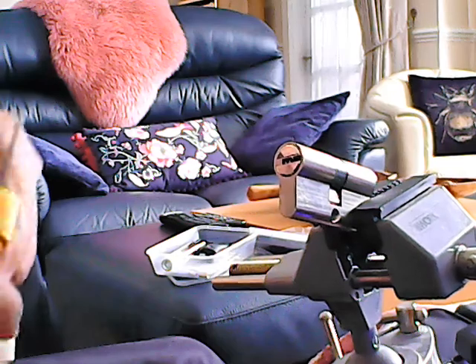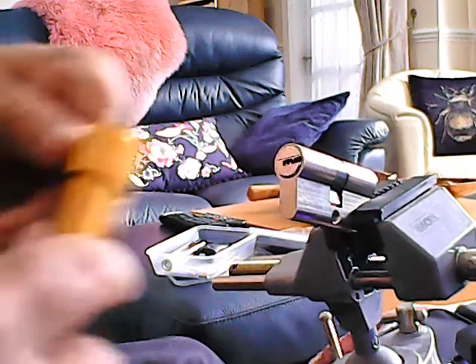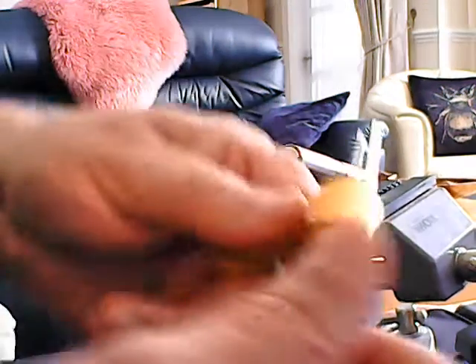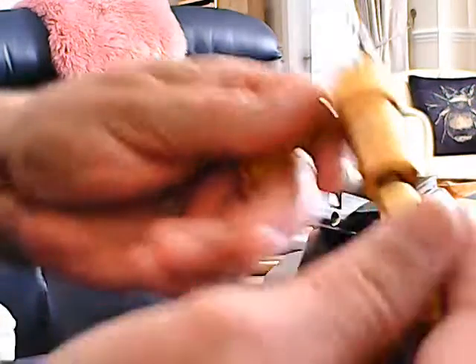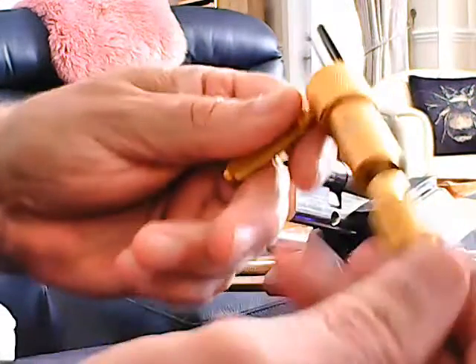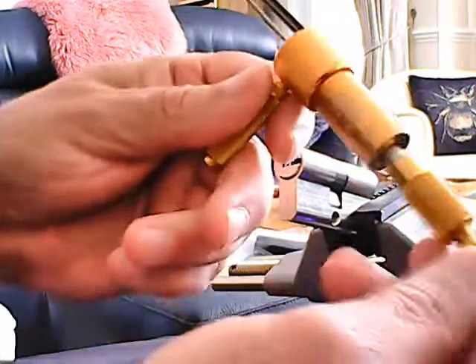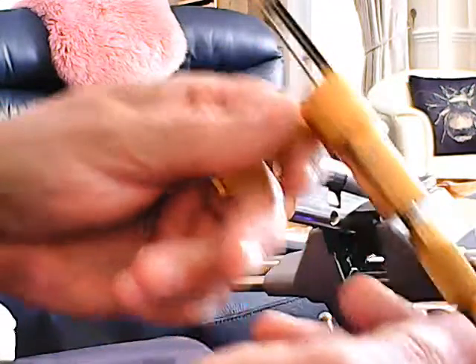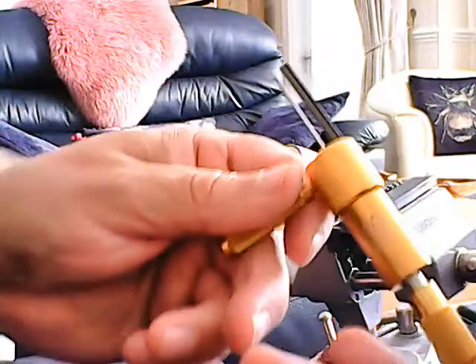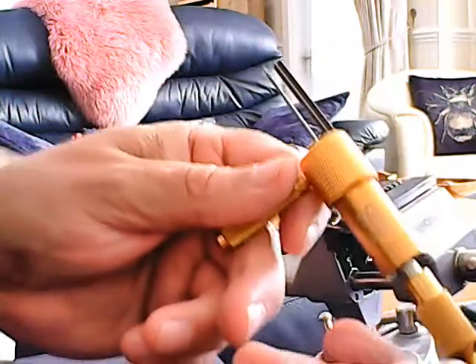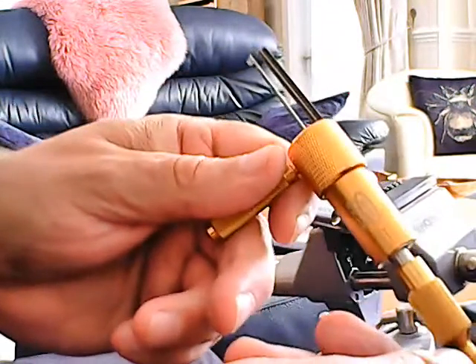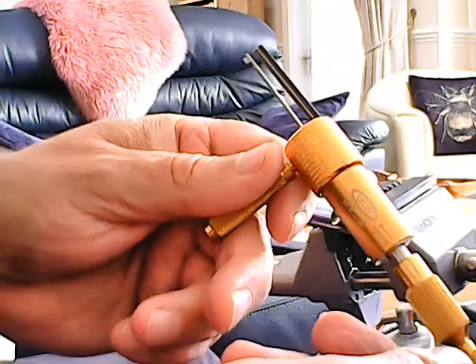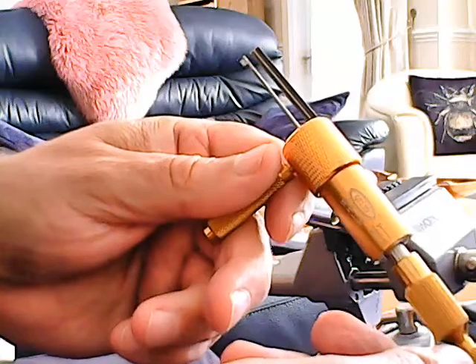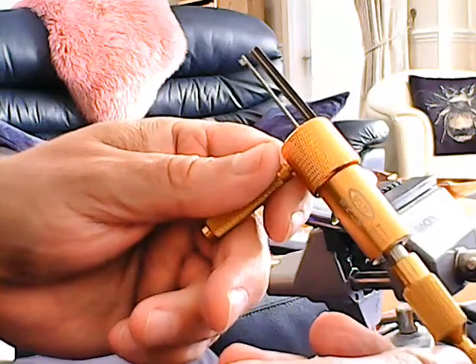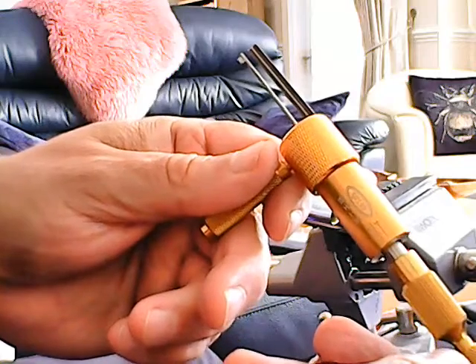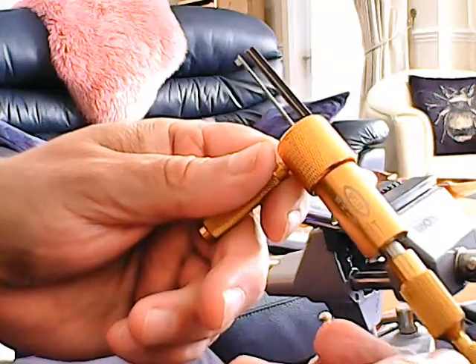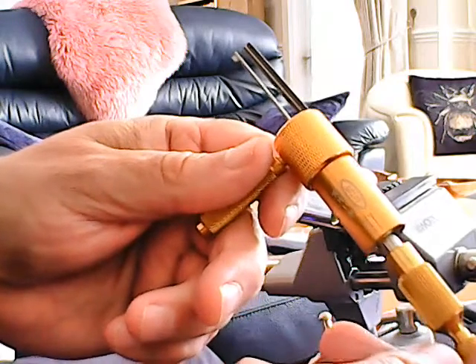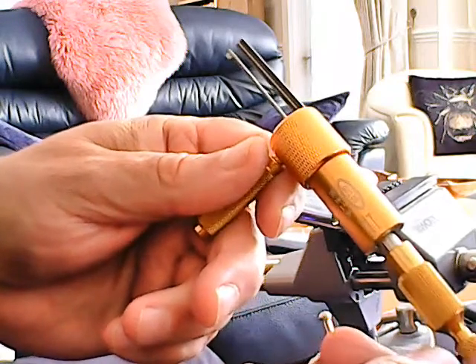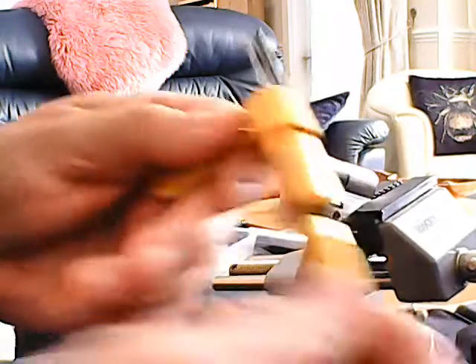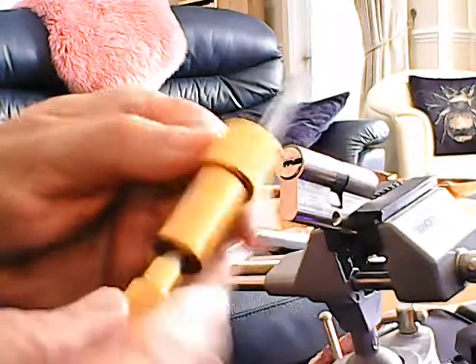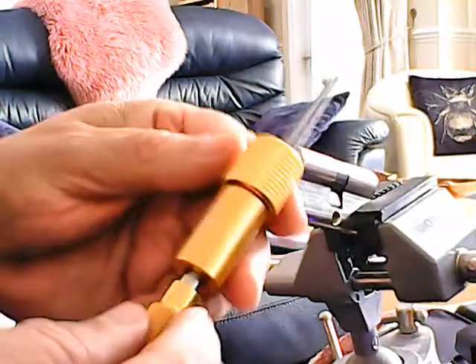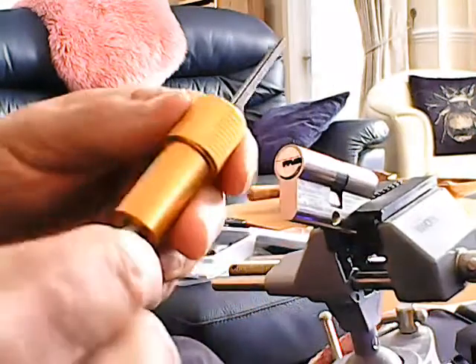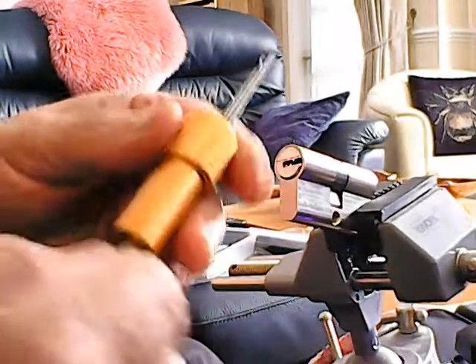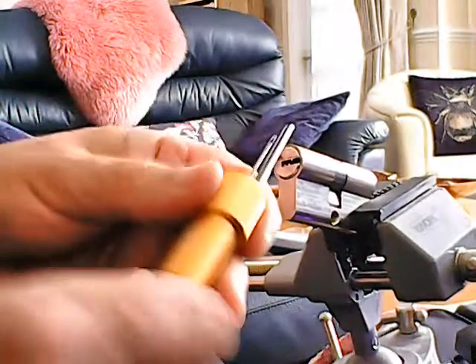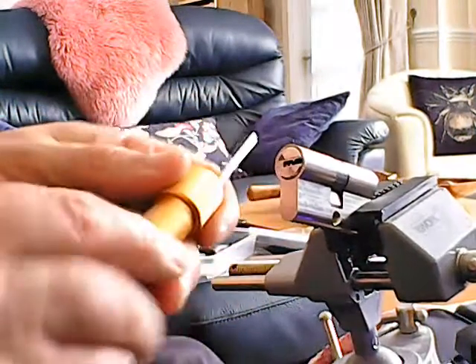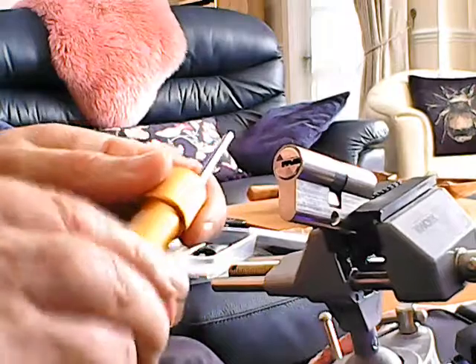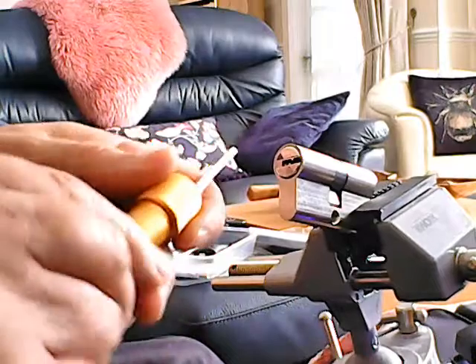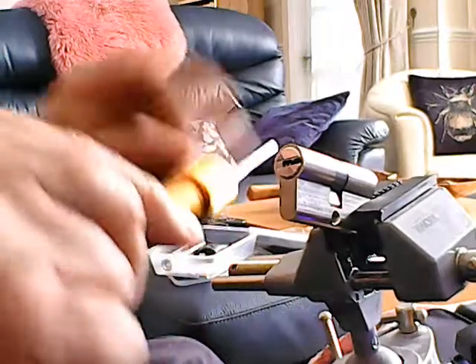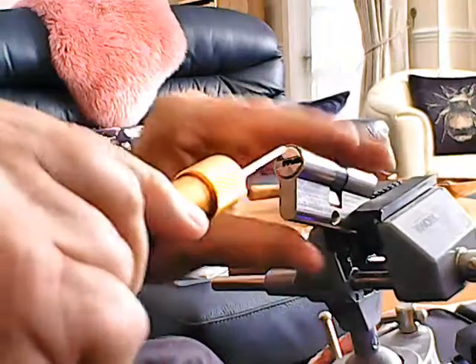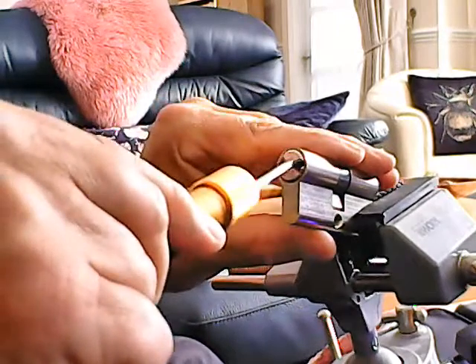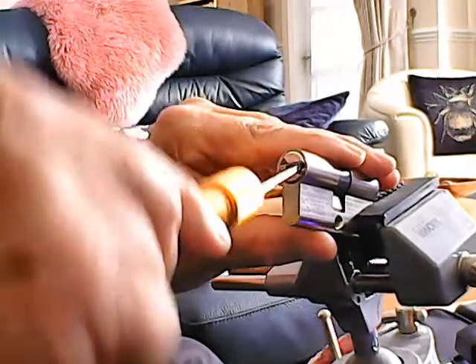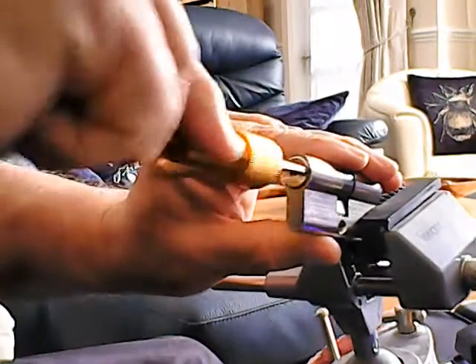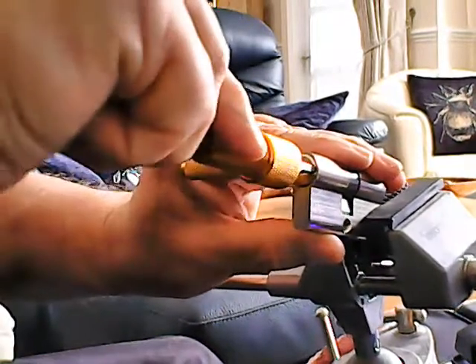I saw one of these little picks being used by Andy Mack, so I thought I'd give them a go. It's quite a cheap dimple pick. Let's have a little see what it does.